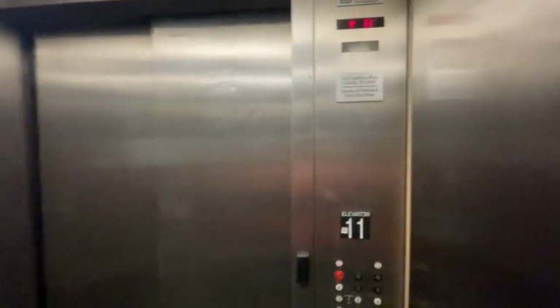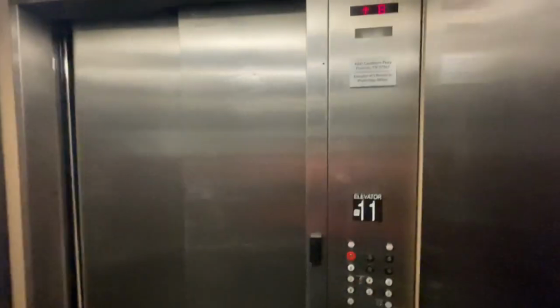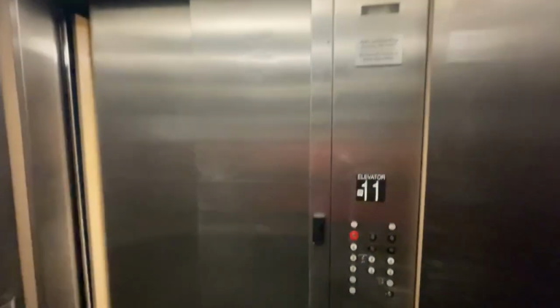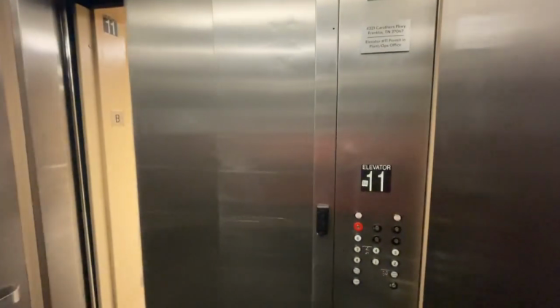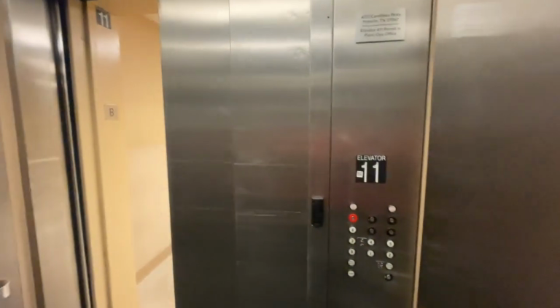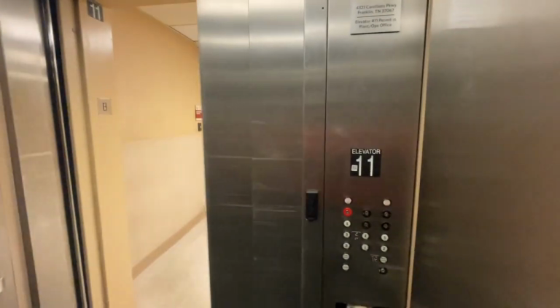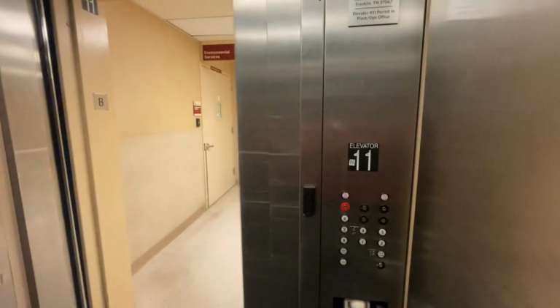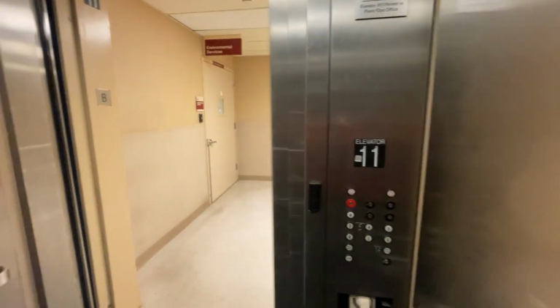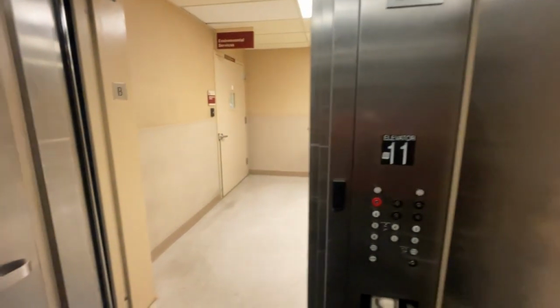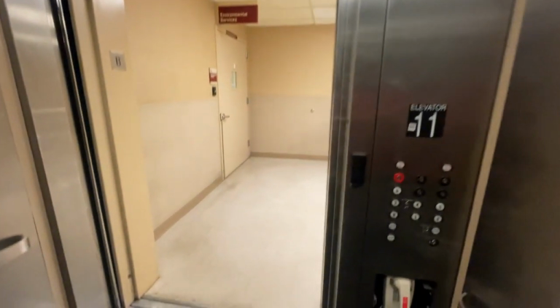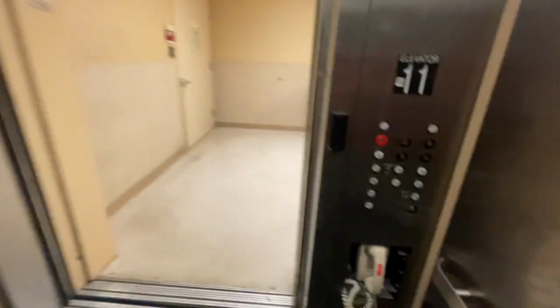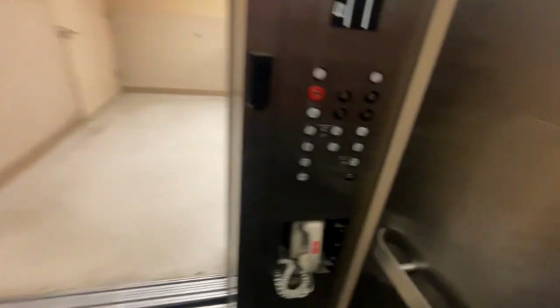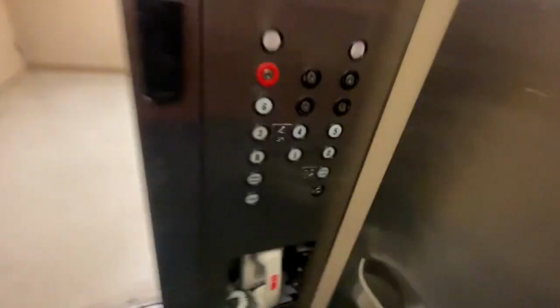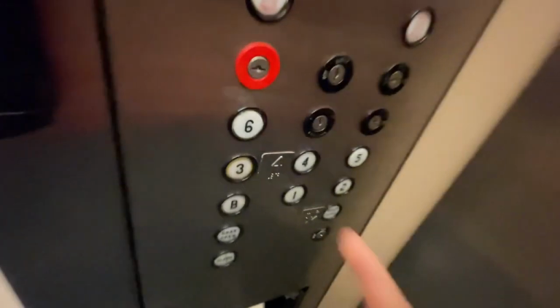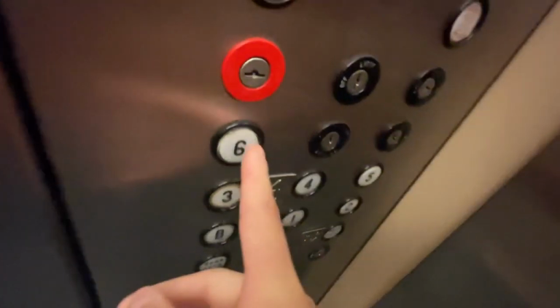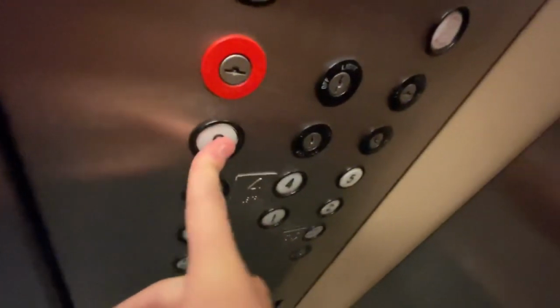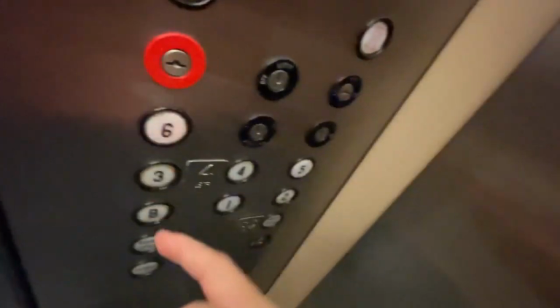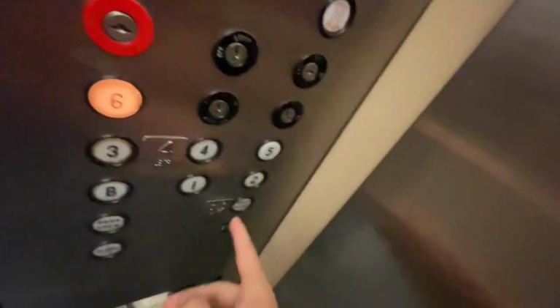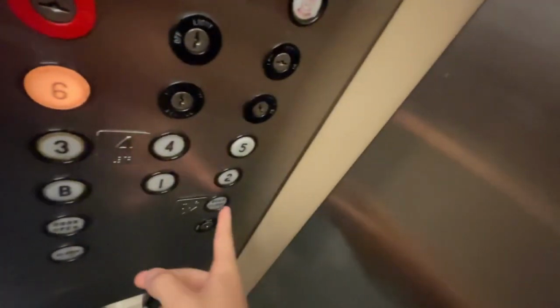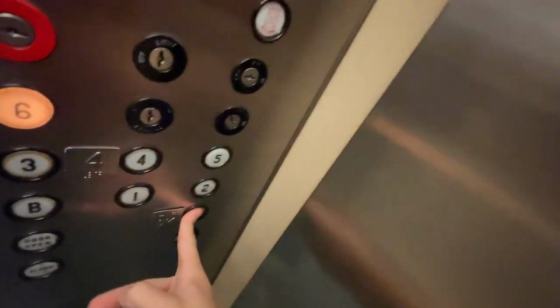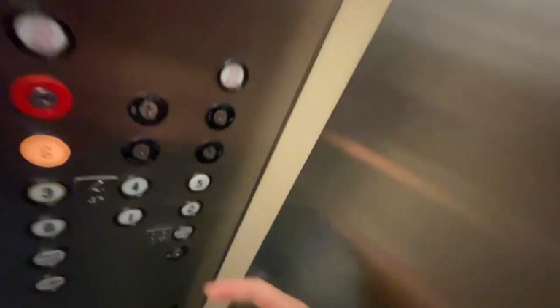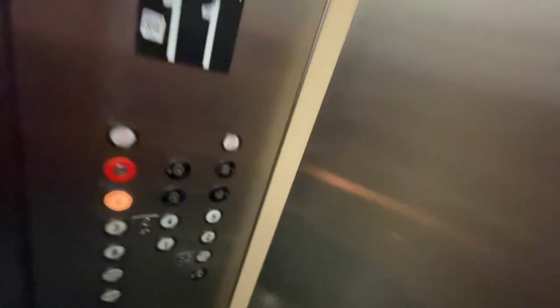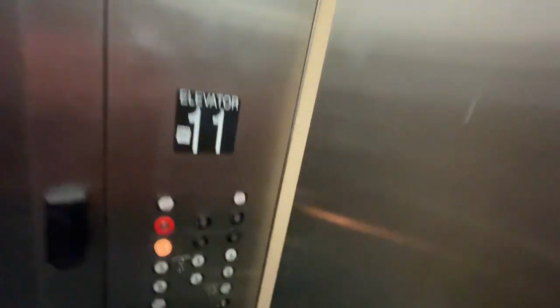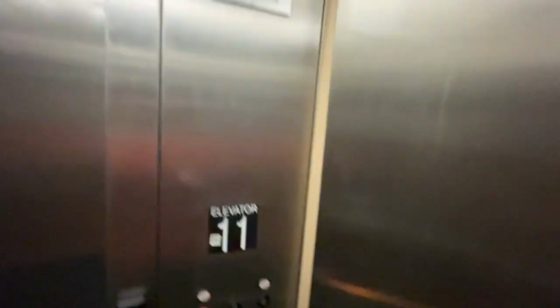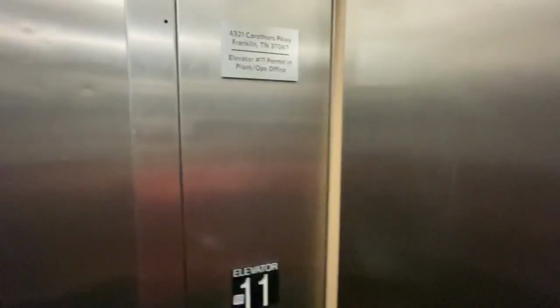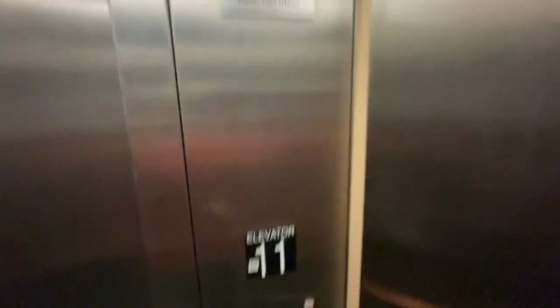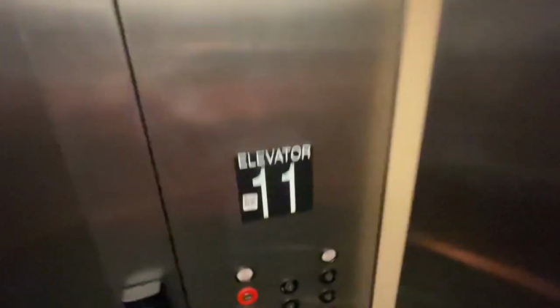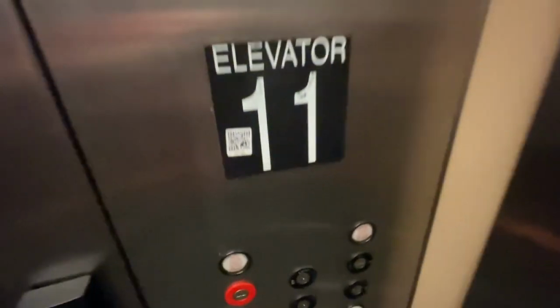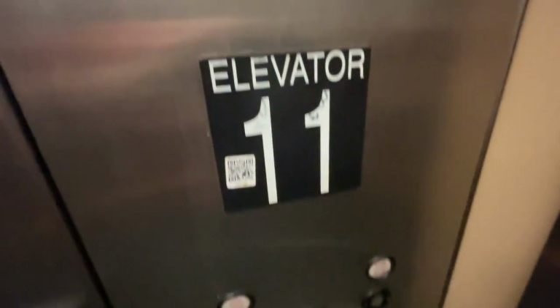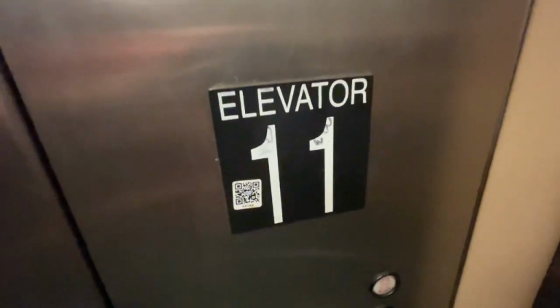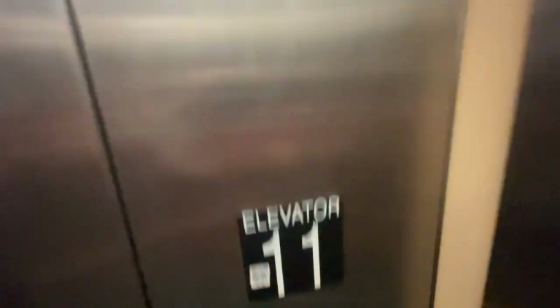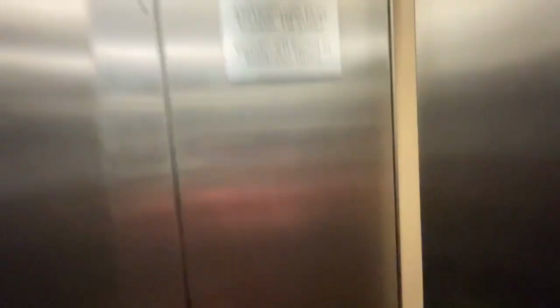Here's the basement. That's called 6. This is elevator 11.